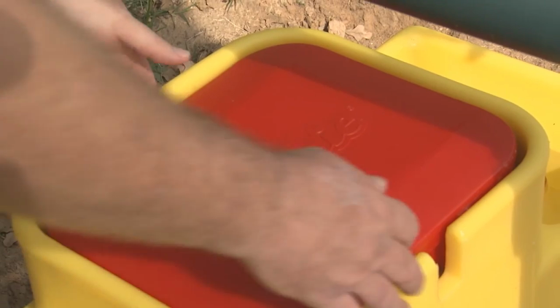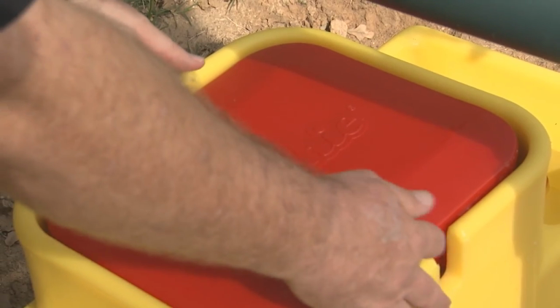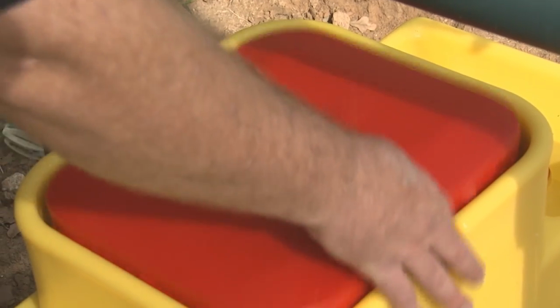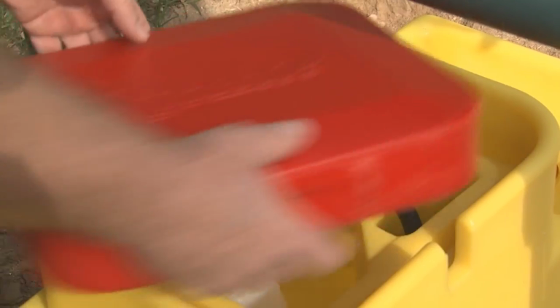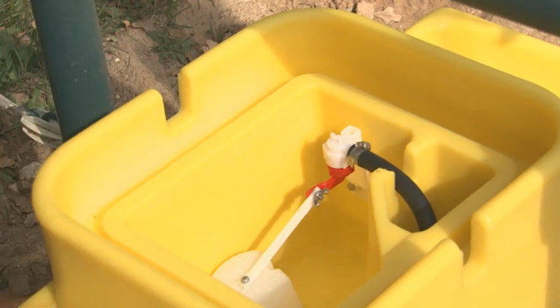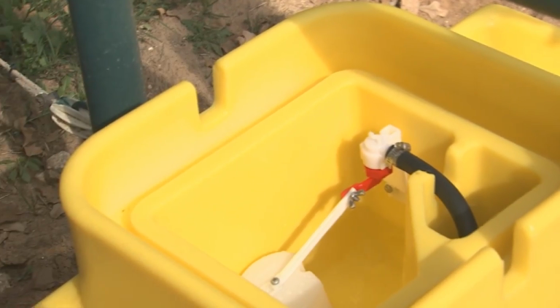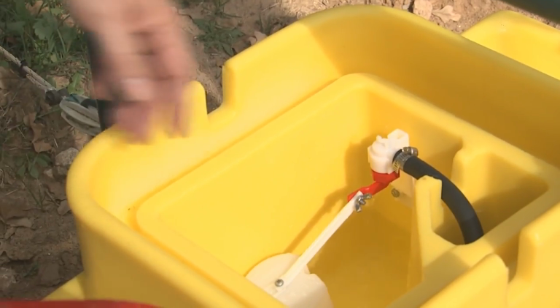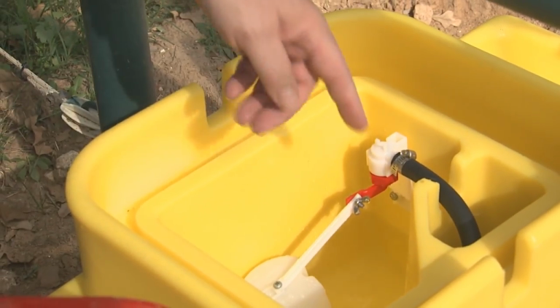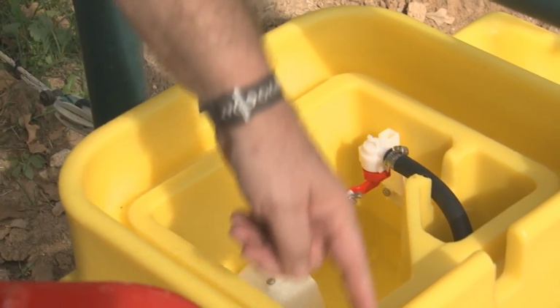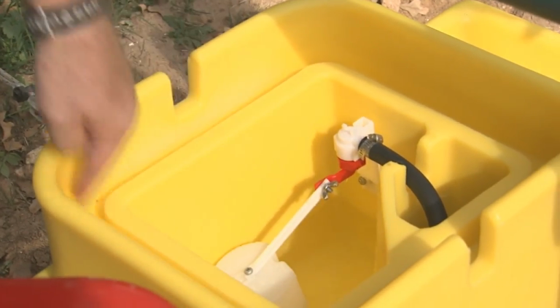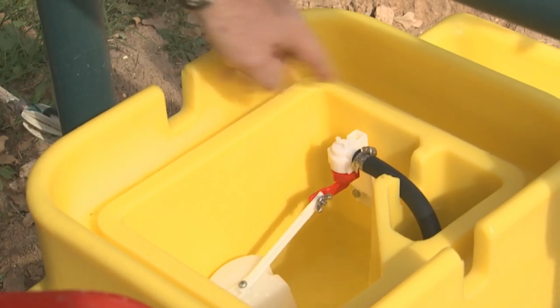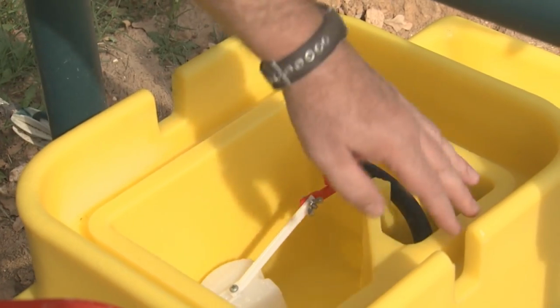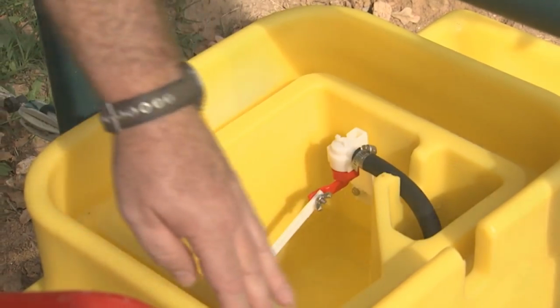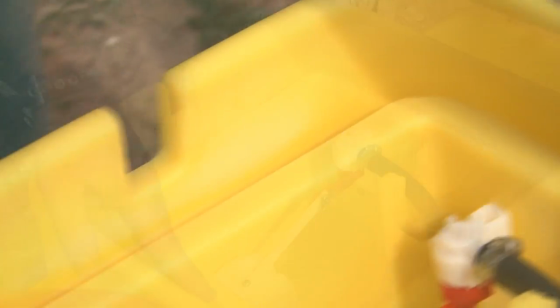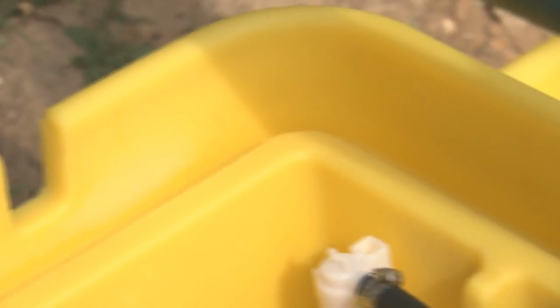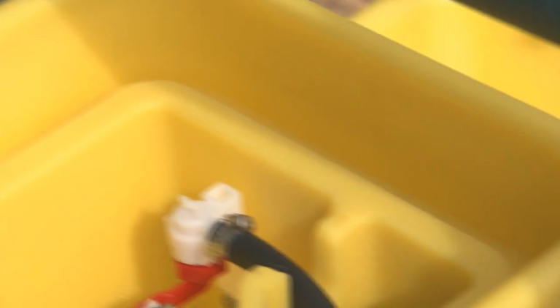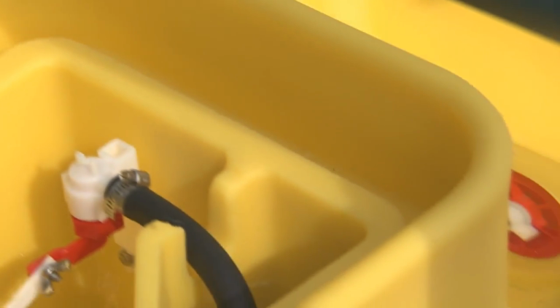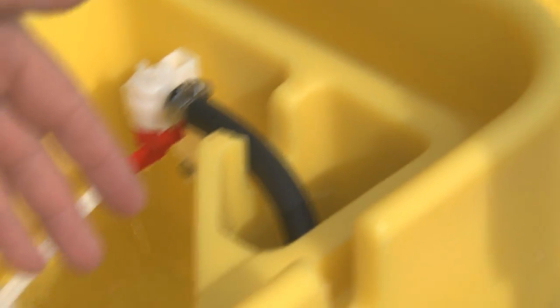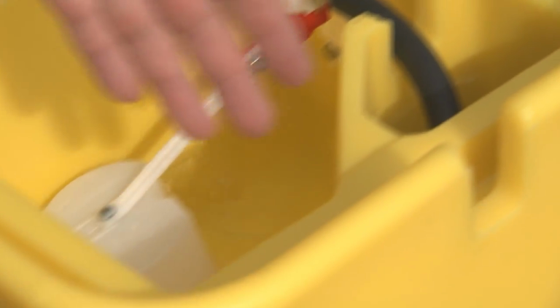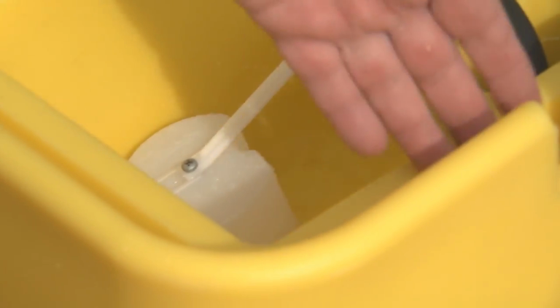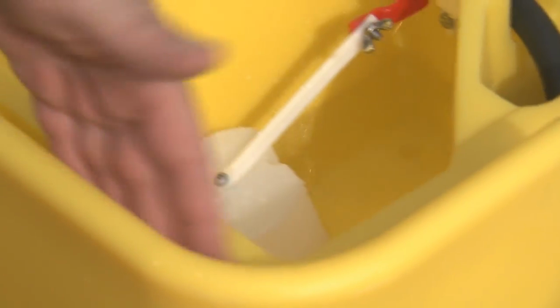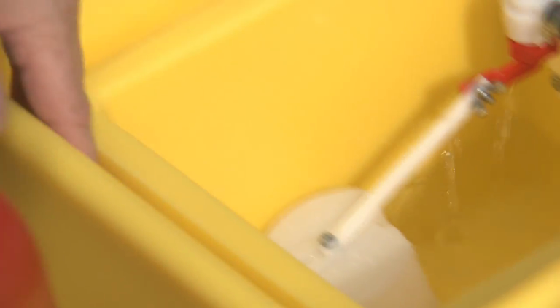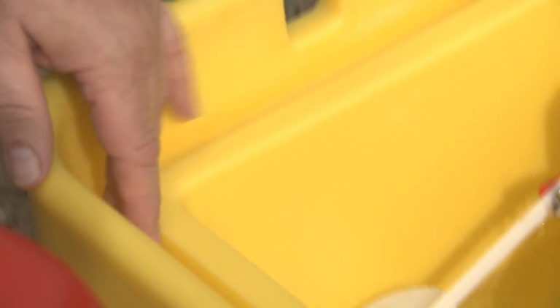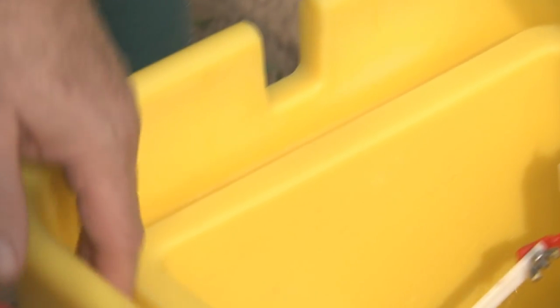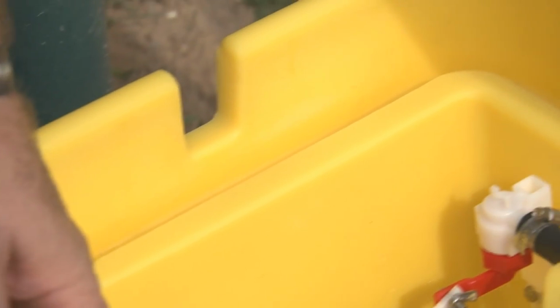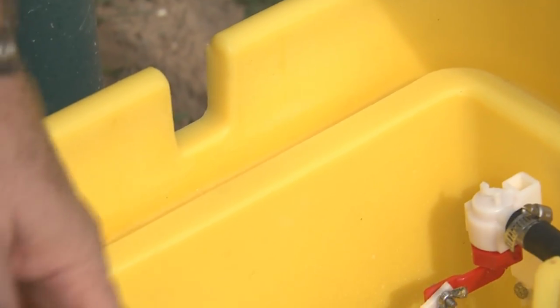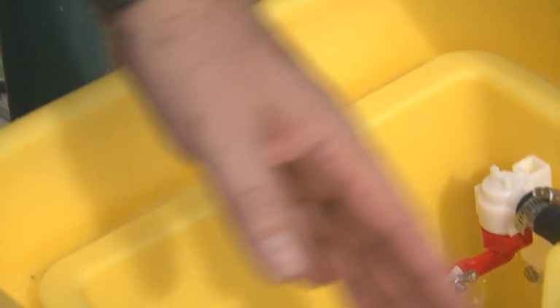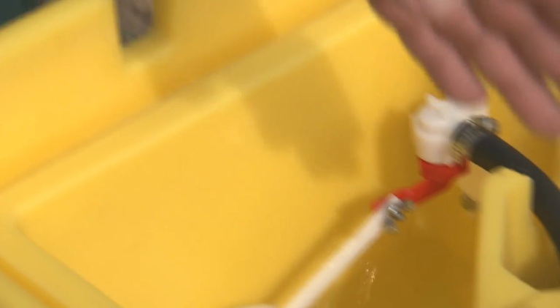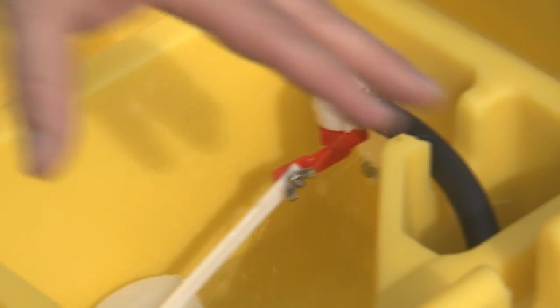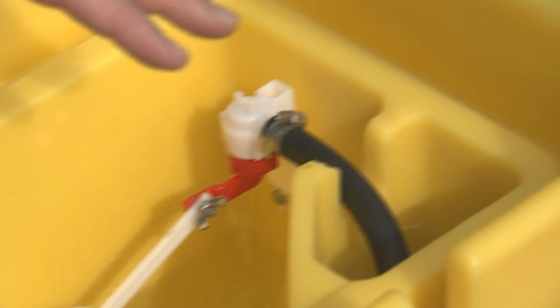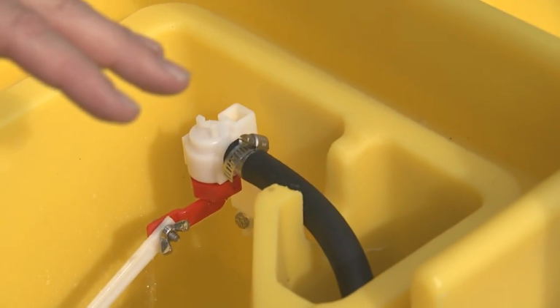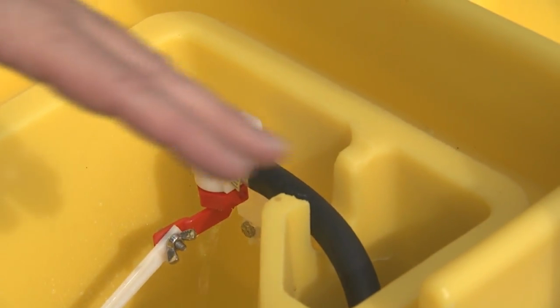Another nice feature about this cover is our water groove design. In the winter, we tell people to either fill it with water or vegetable oil, and that creates a seal instead of using a gasket. If it freezes in the winter, every time you pull it off, that gasket's going to rip apart.